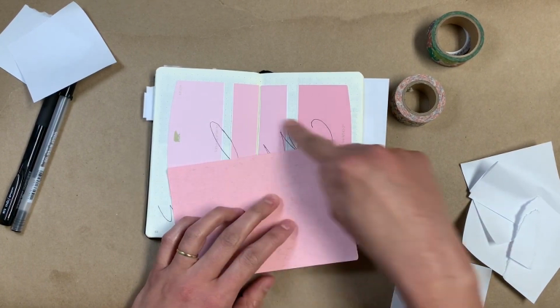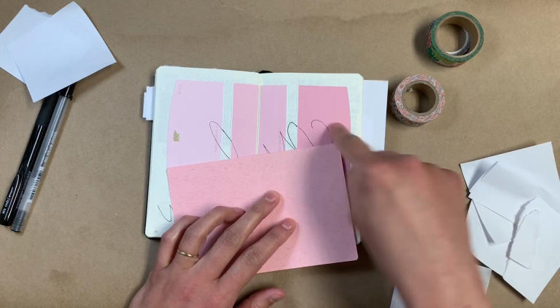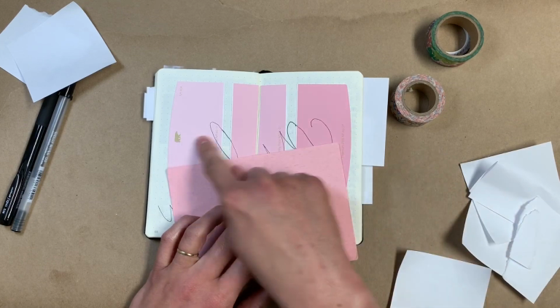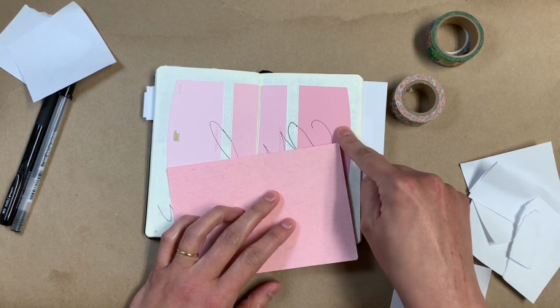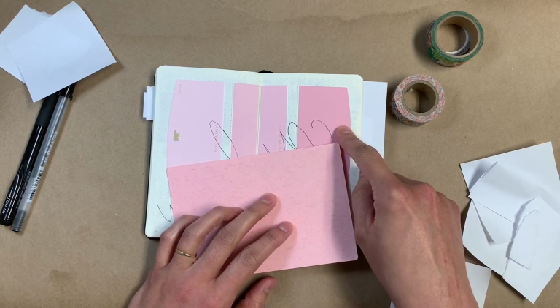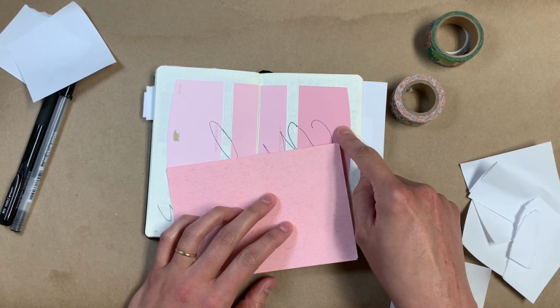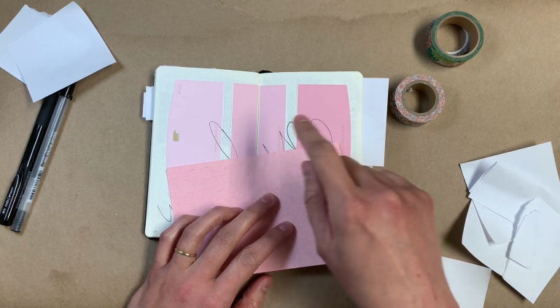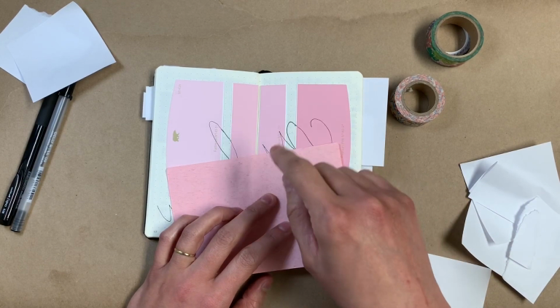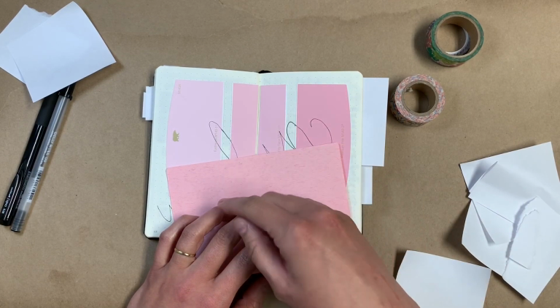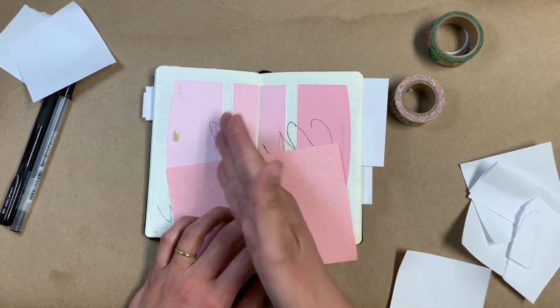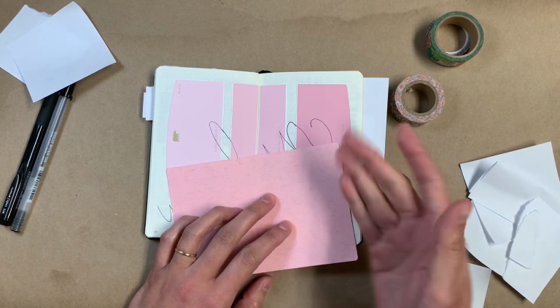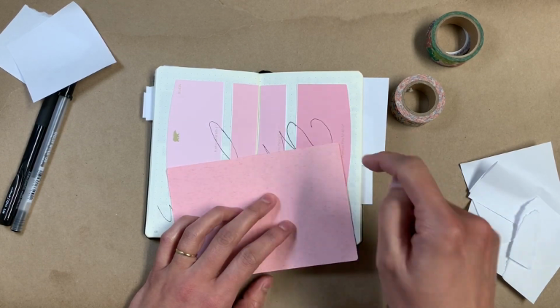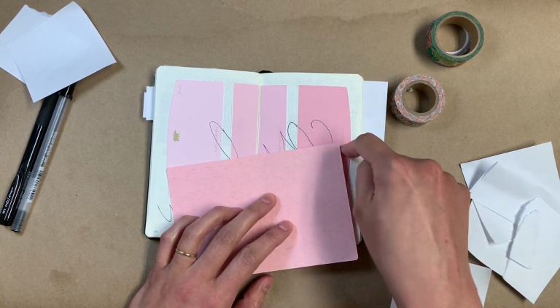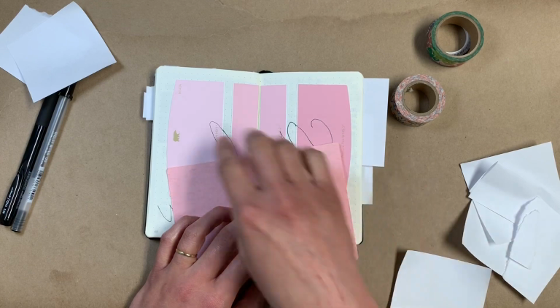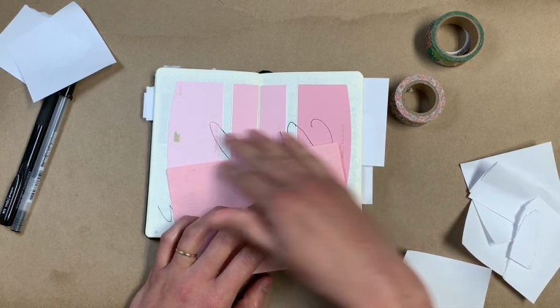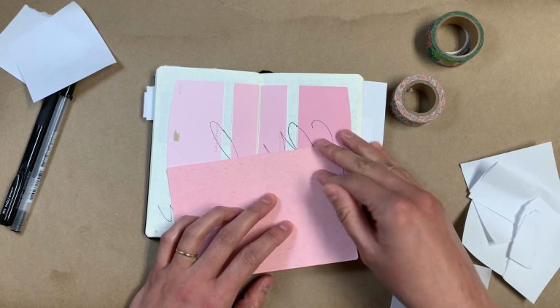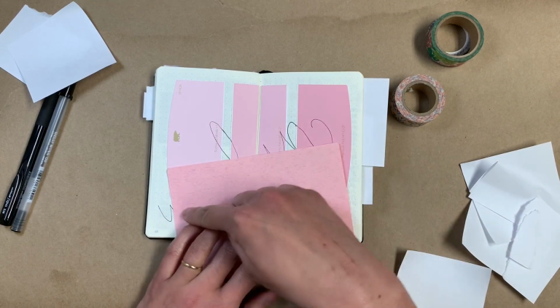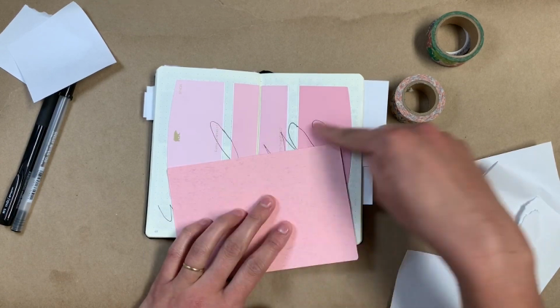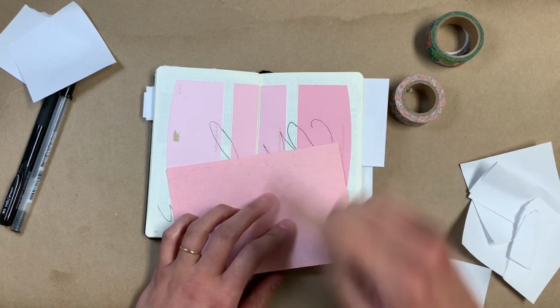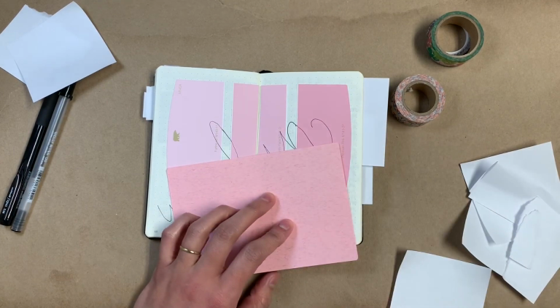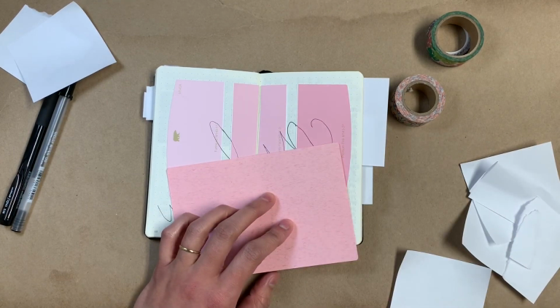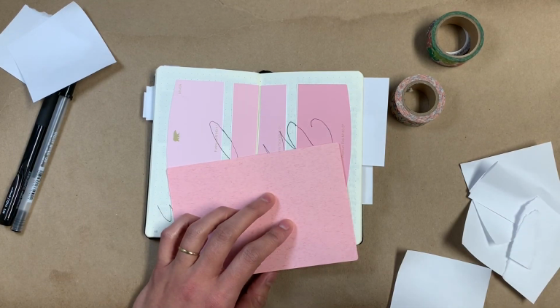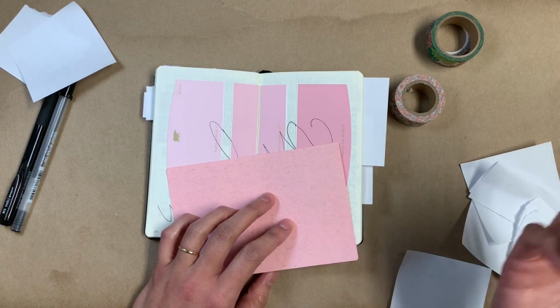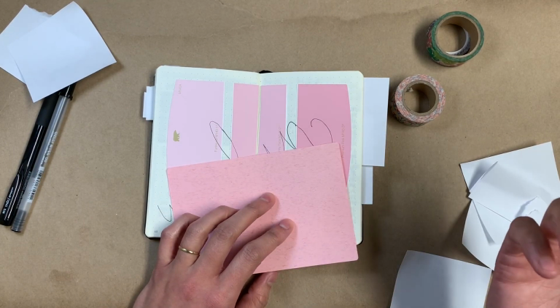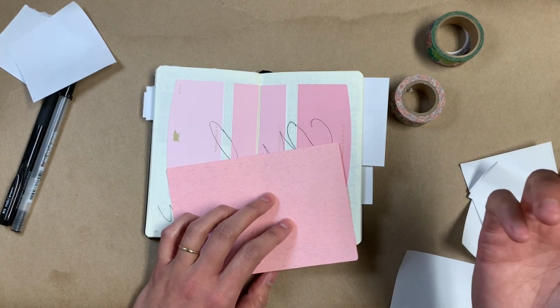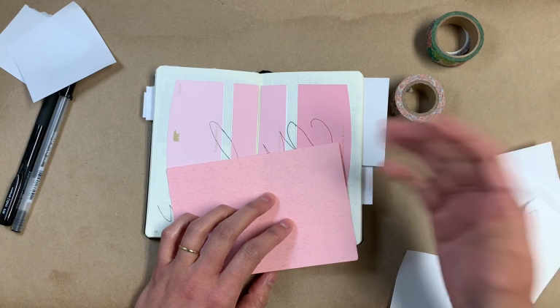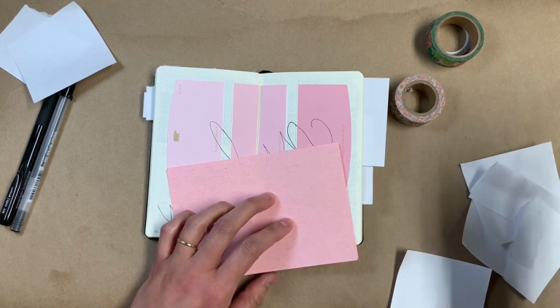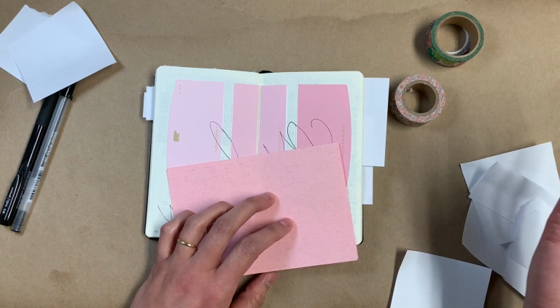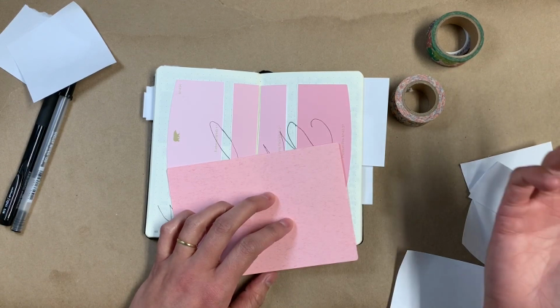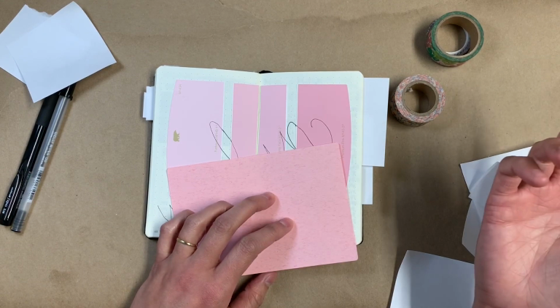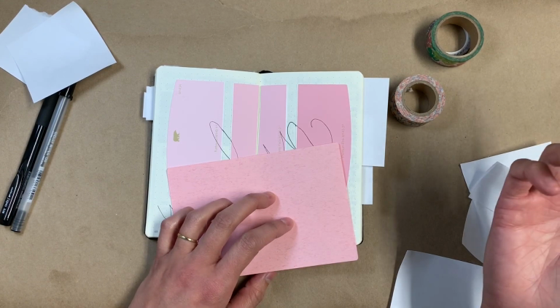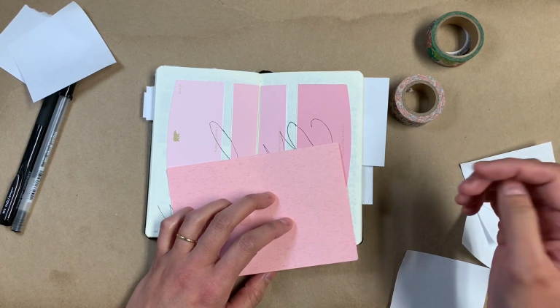This kid picked out a paint sample at Home Depot and I just cut it up to fit in here, glued it in, and wrote the name of the kid across it since they picked it. Yeah, so that's just another random thing that goes in here.